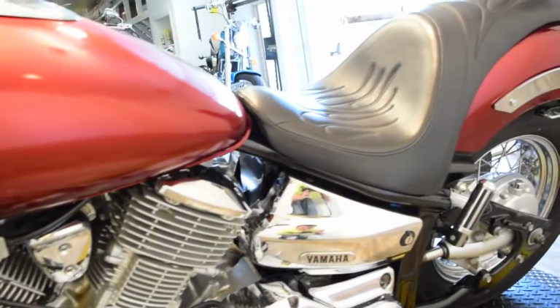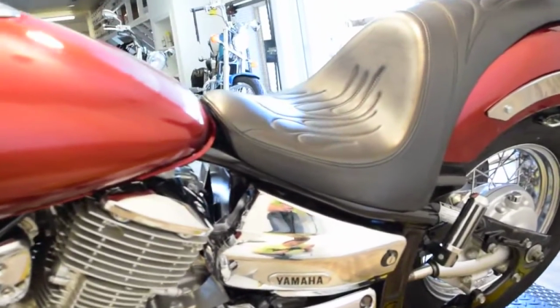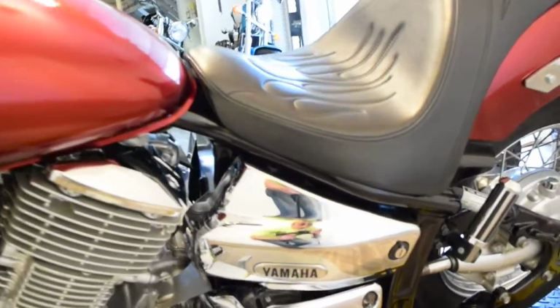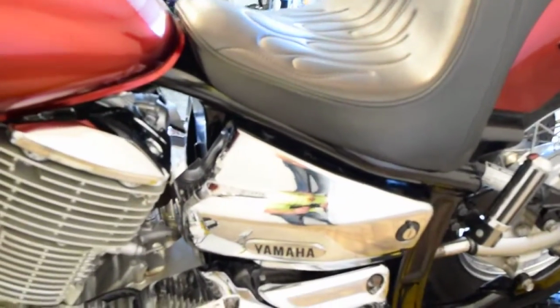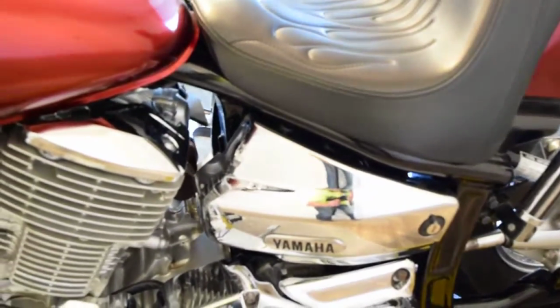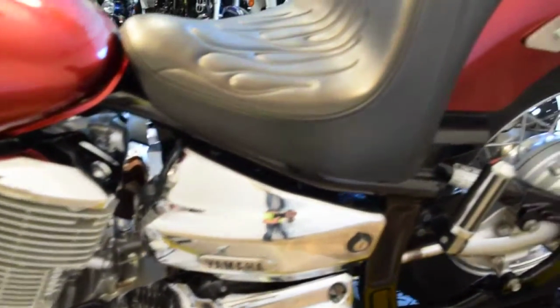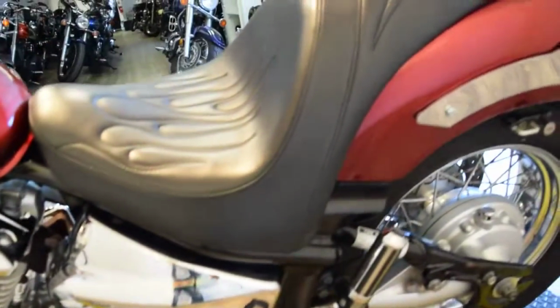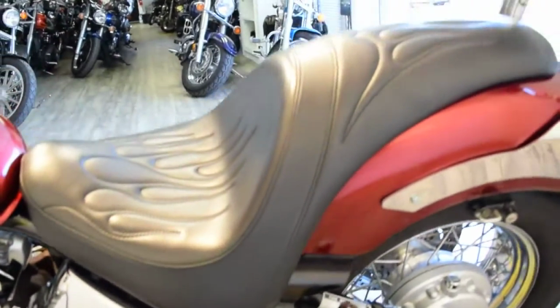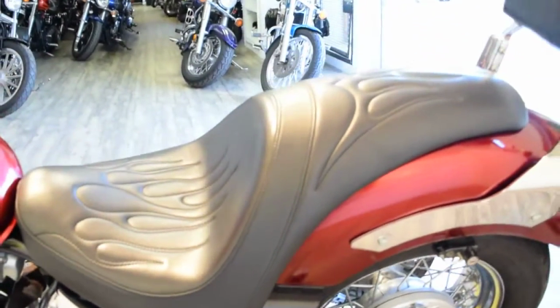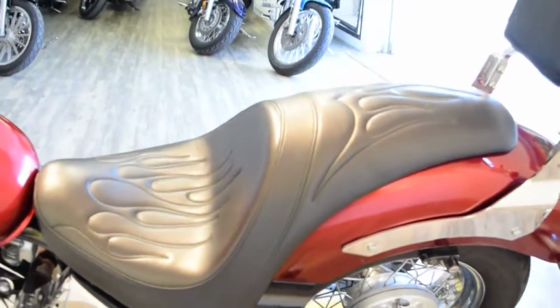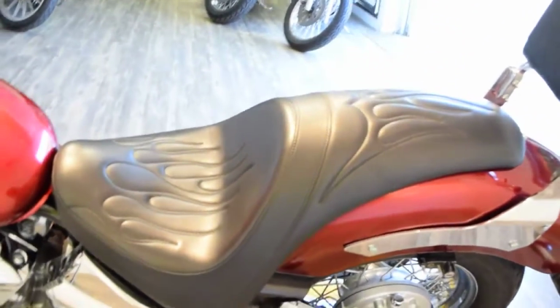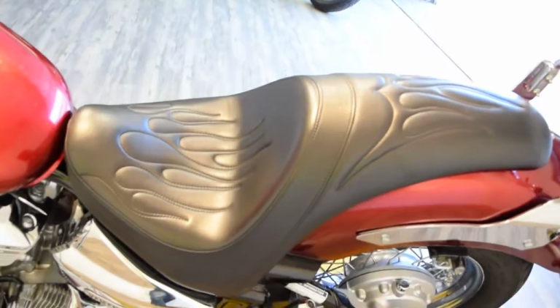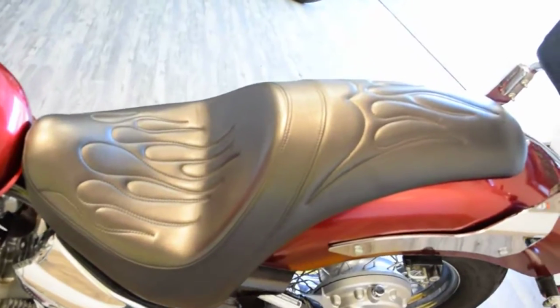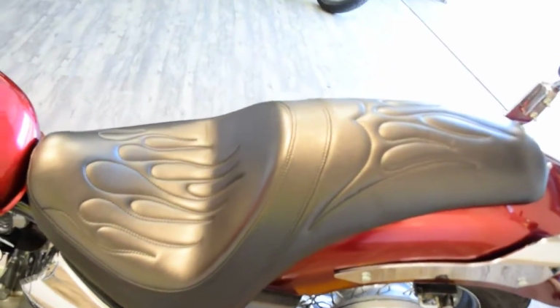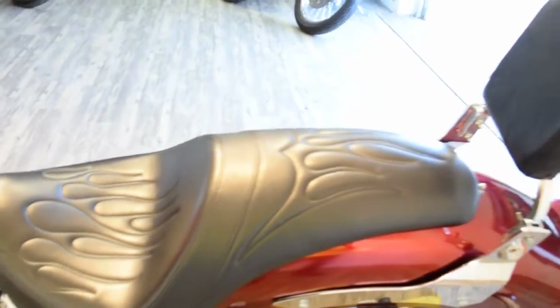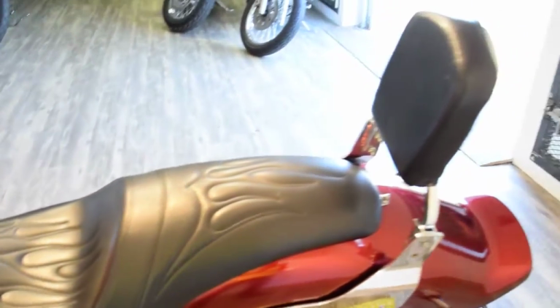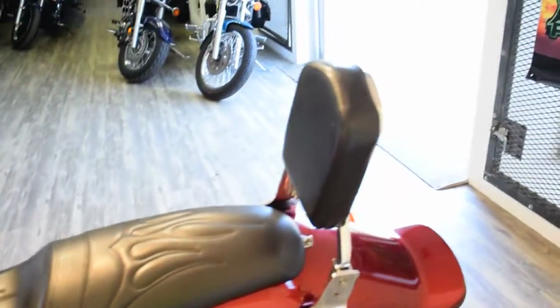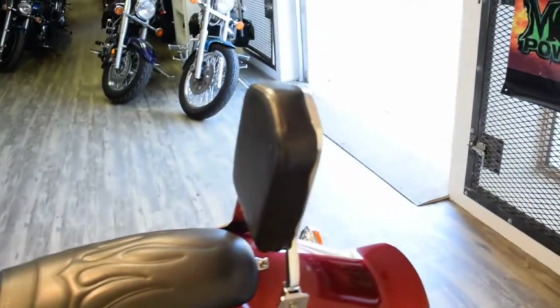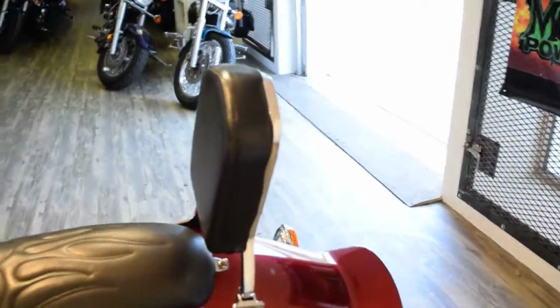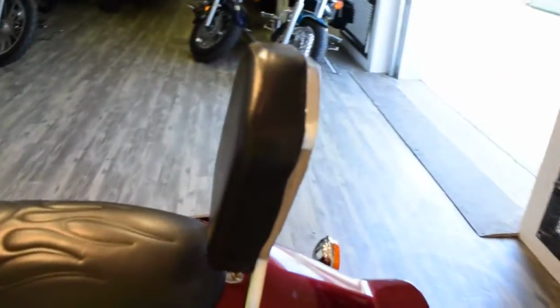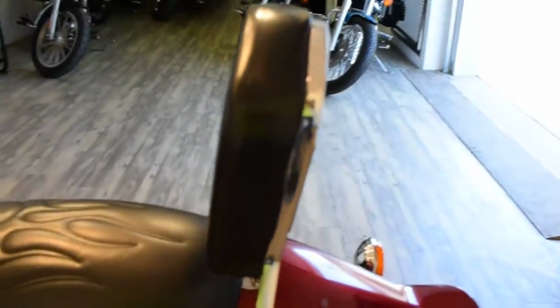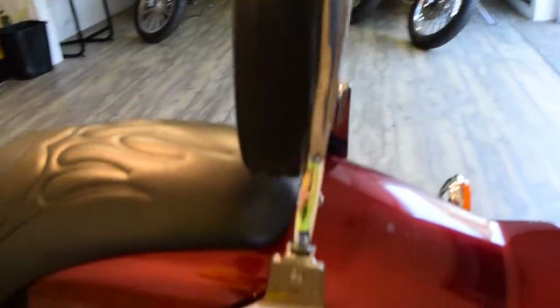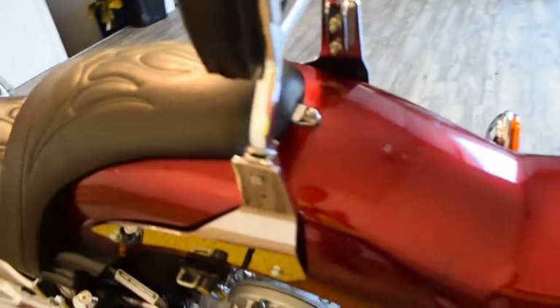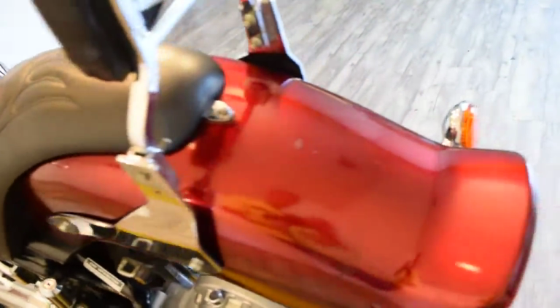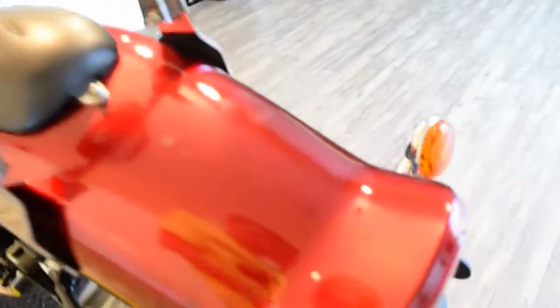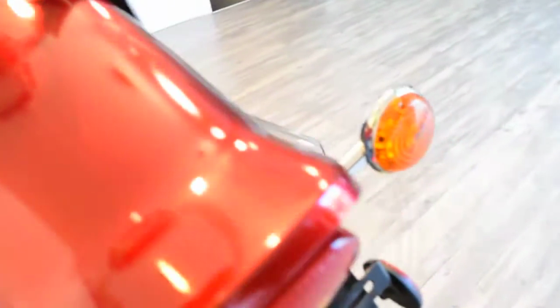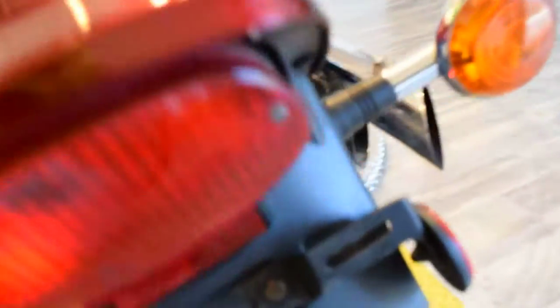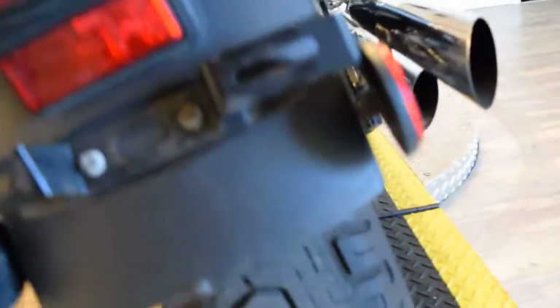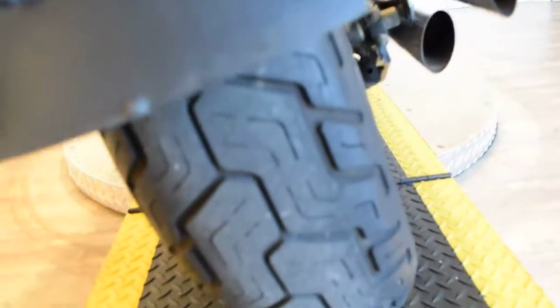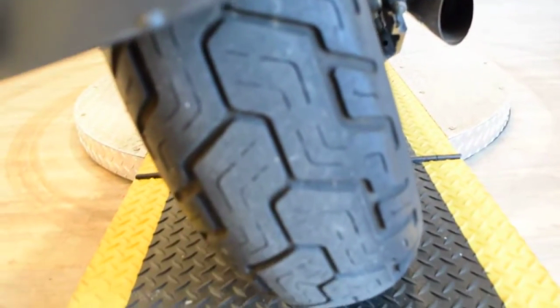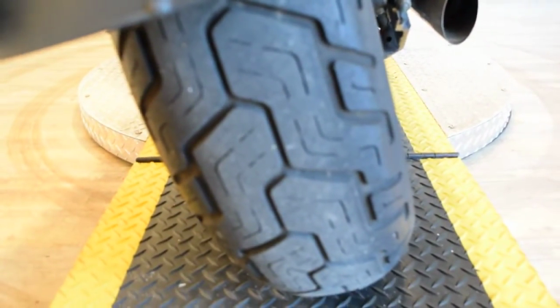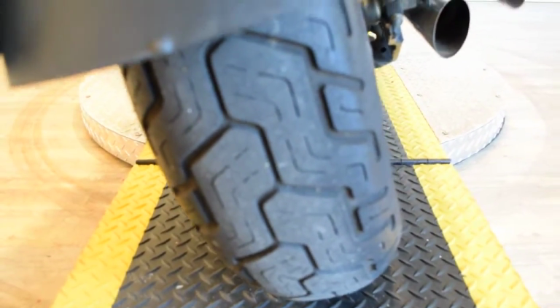It's got some chrome side covers on it. Different seat made by Parts Unlimited. It's got a backrest. Shaft drive. Brand new back tire on it. It has fresh oil.